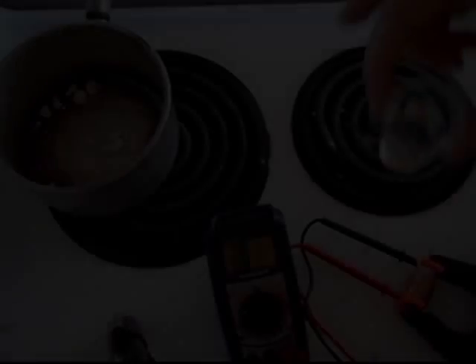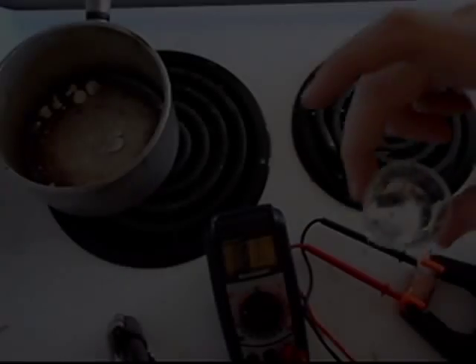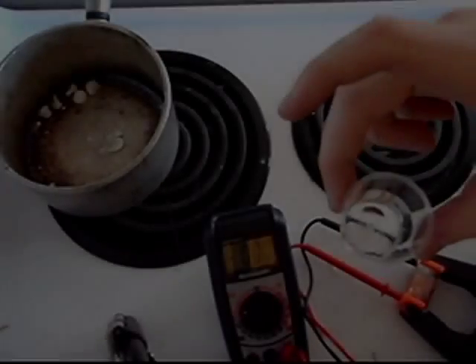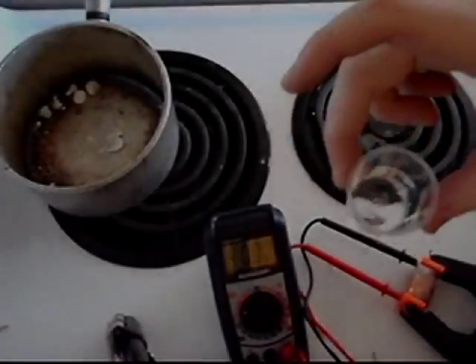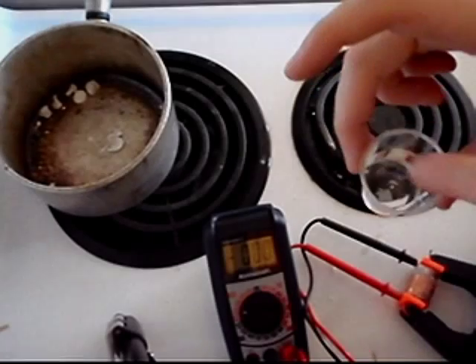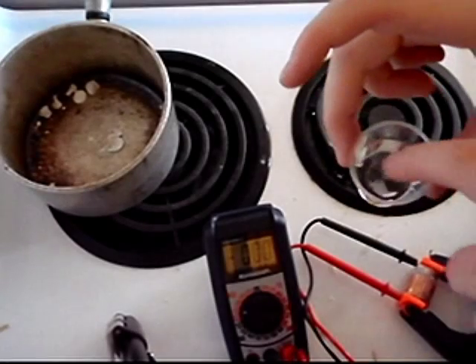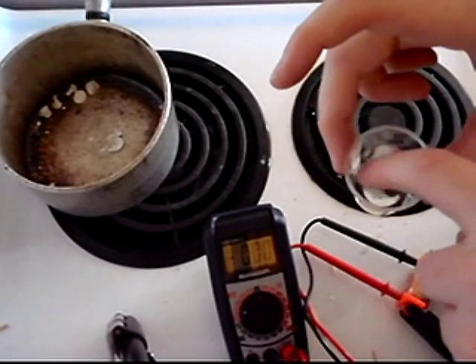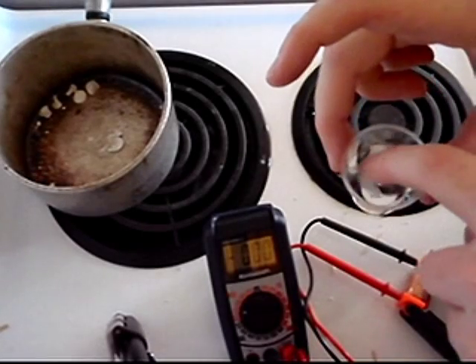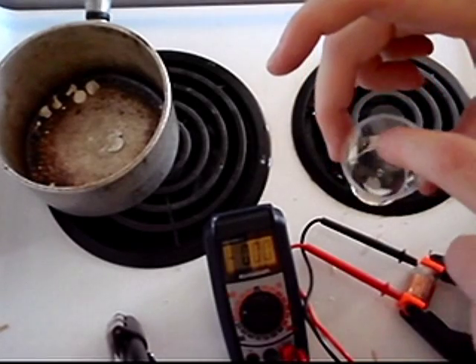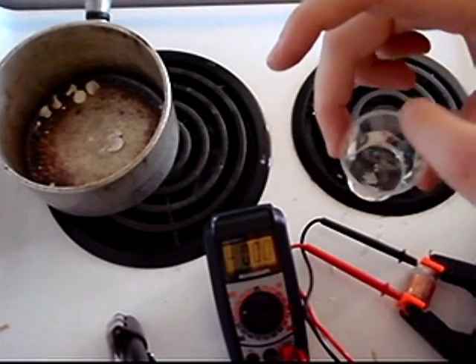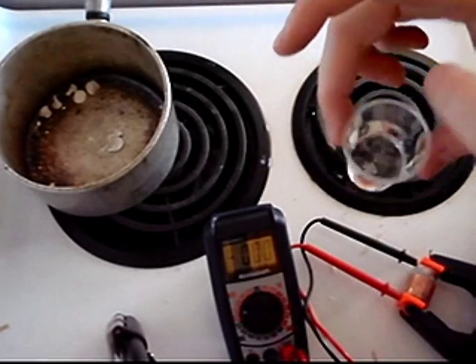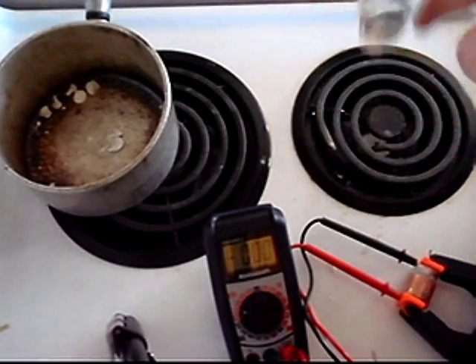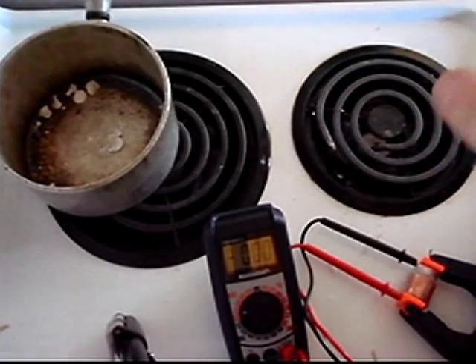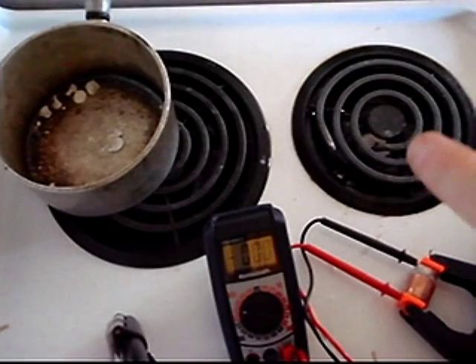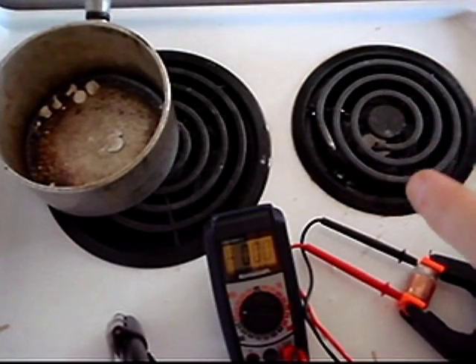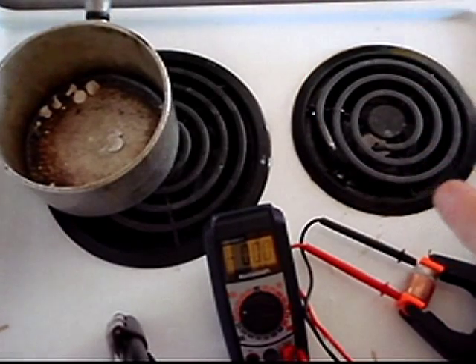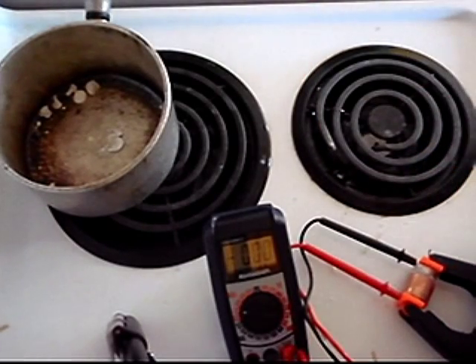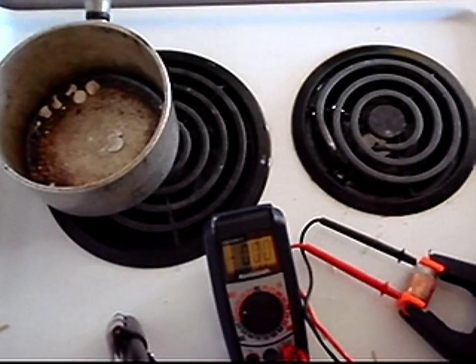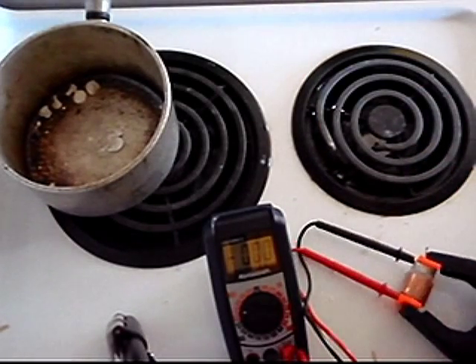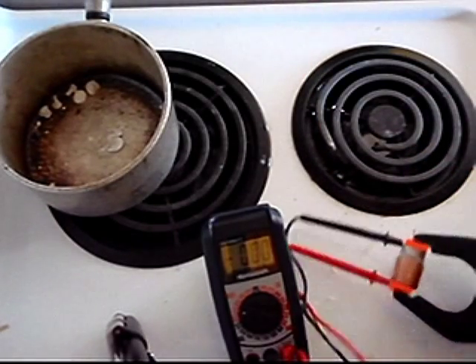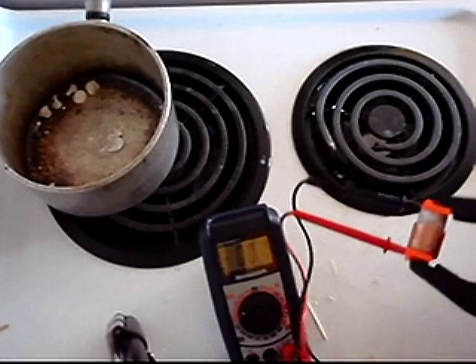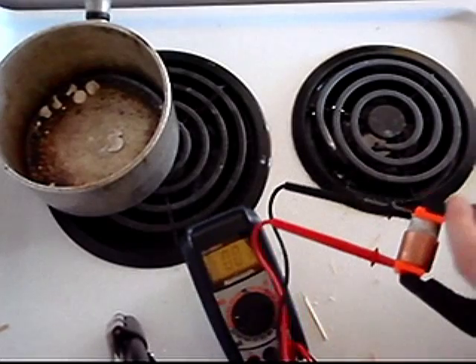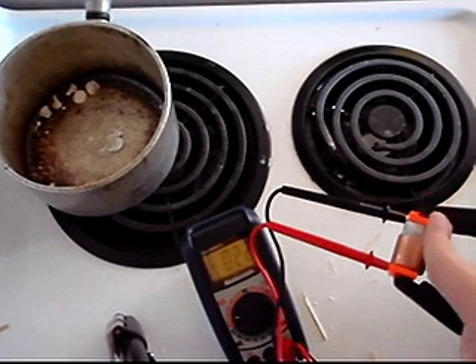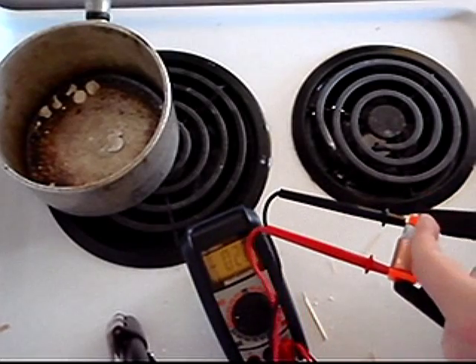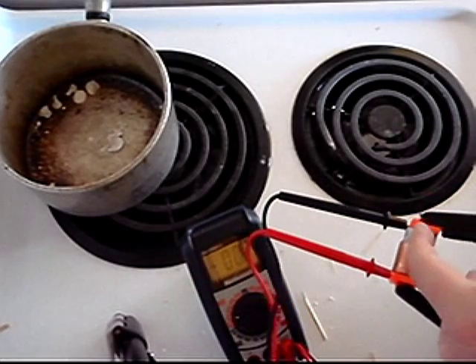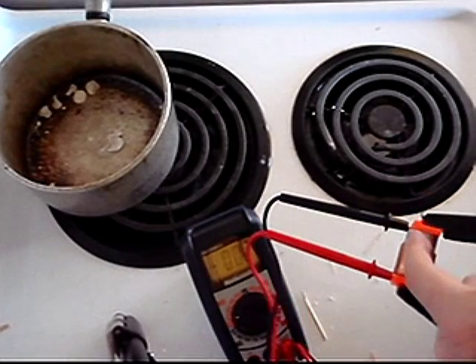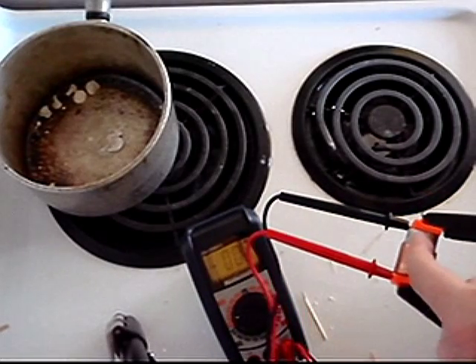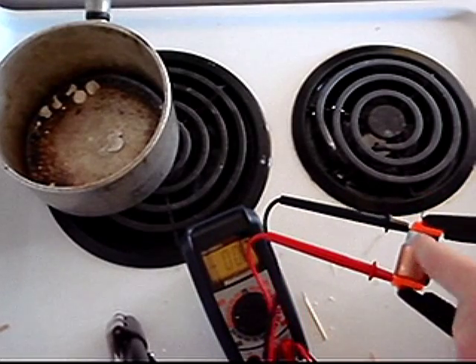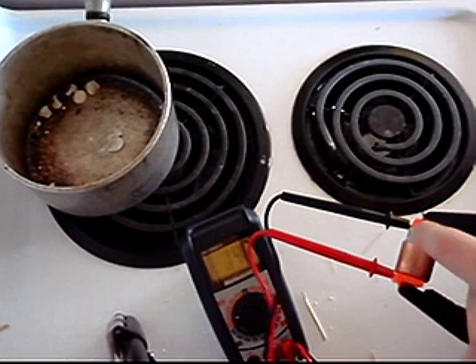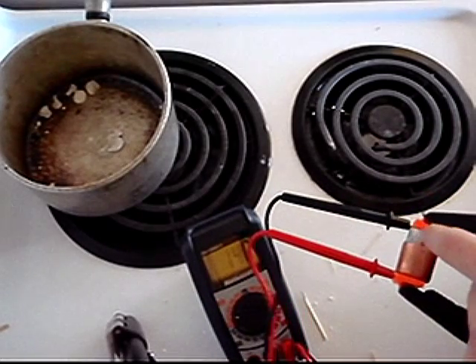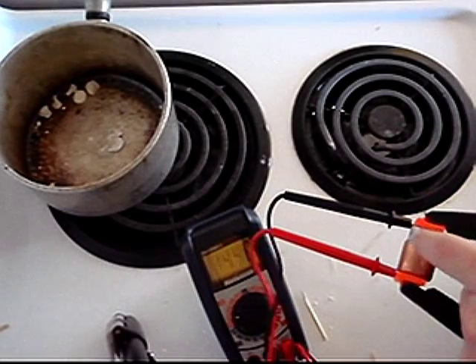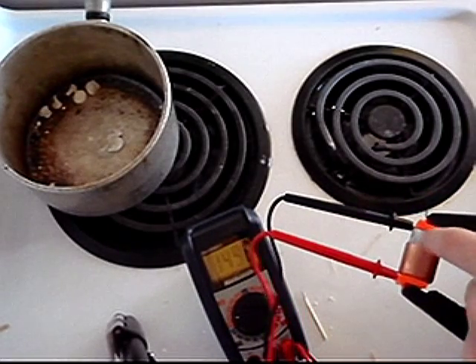If all of the water has evaporated from the cell, it will read as an open circuit. To fix this problem, add a drop of water between the two electrodes so it soaks into the cell.